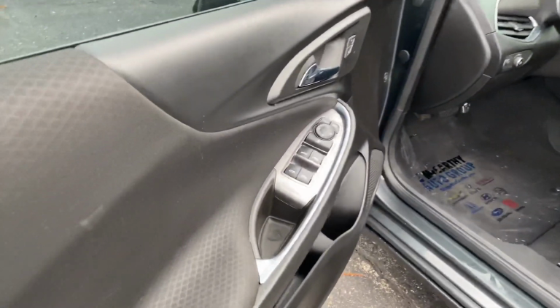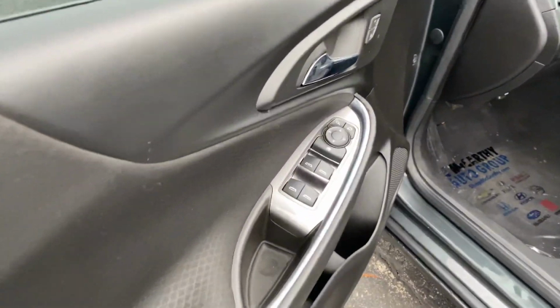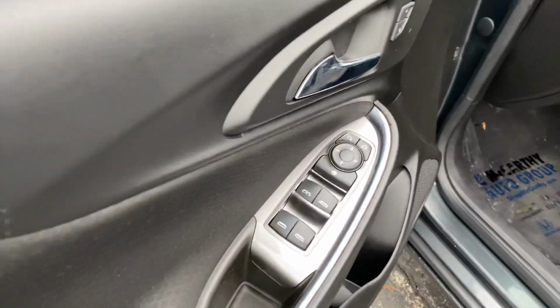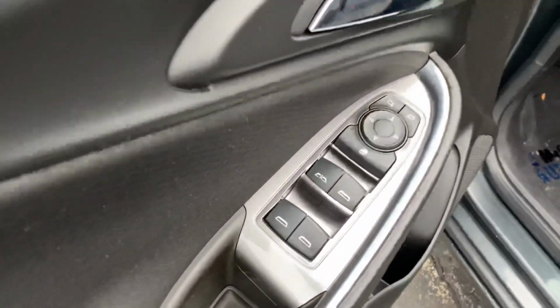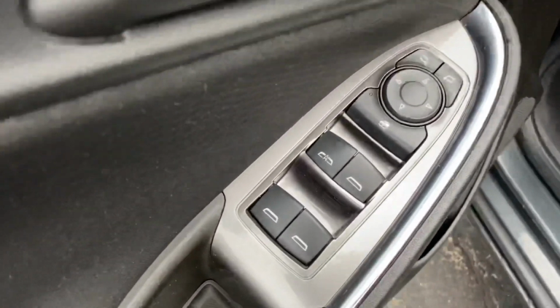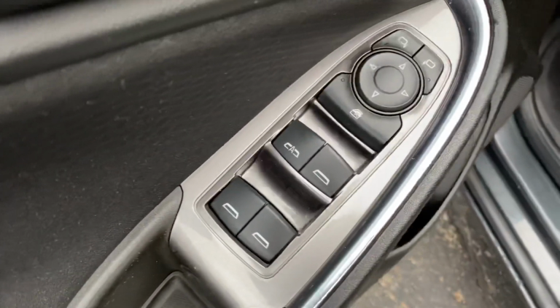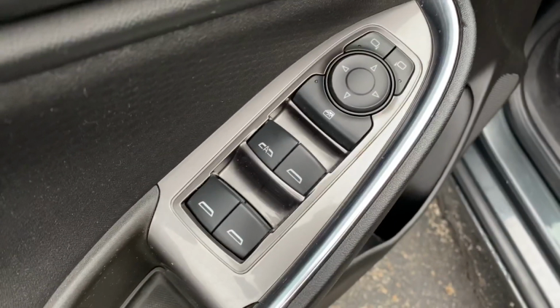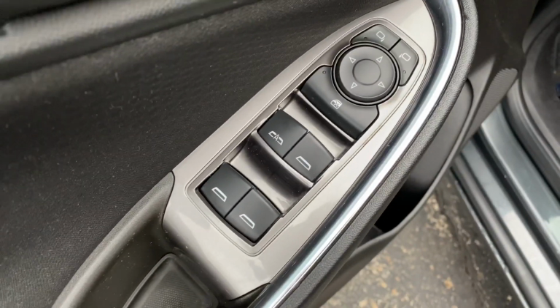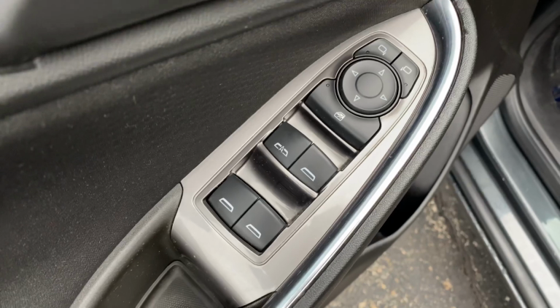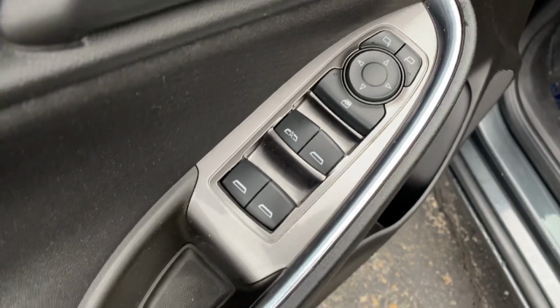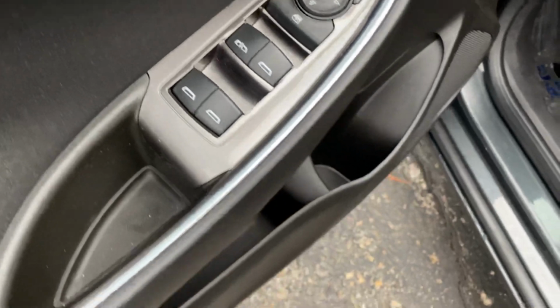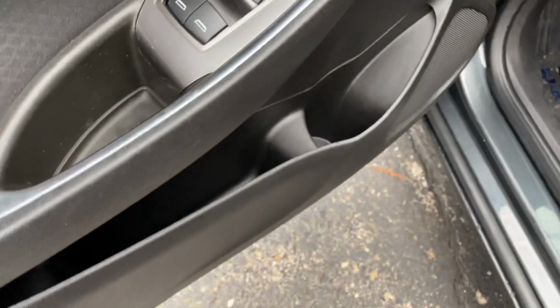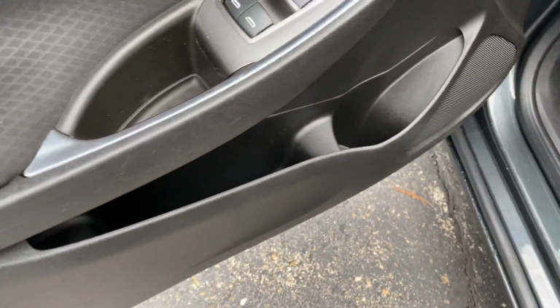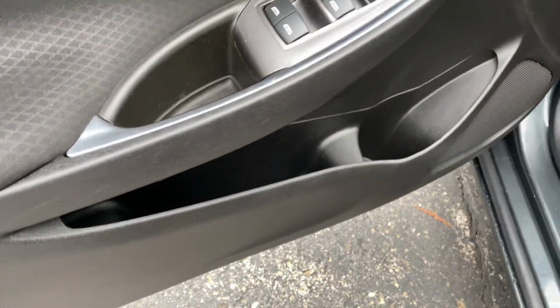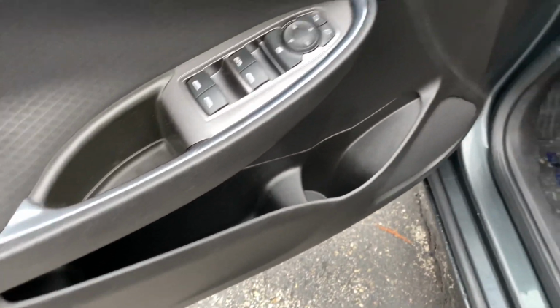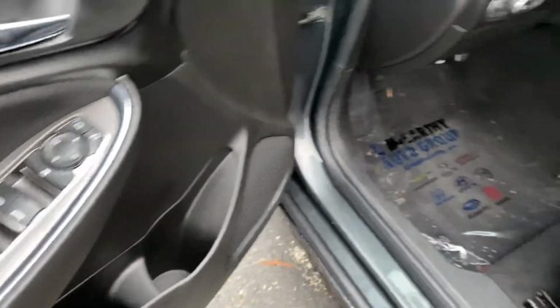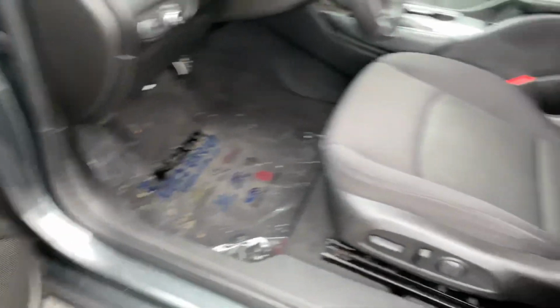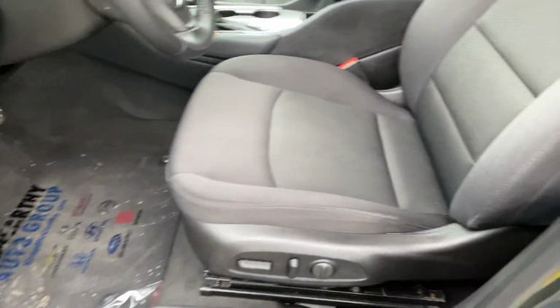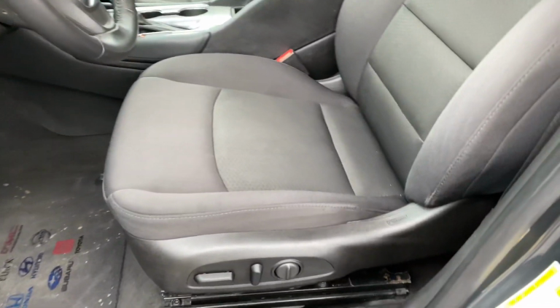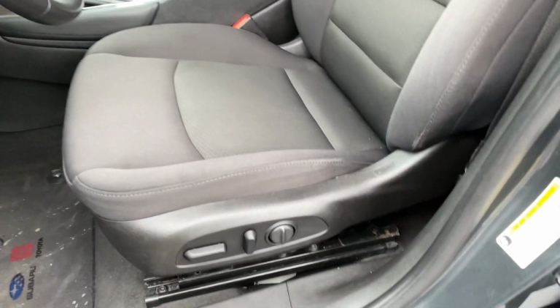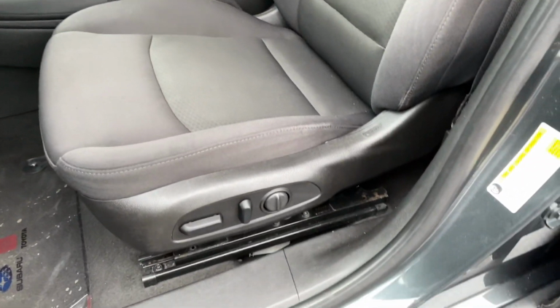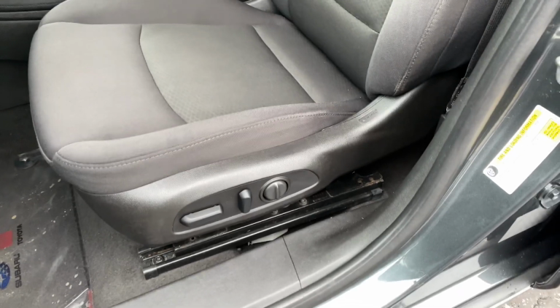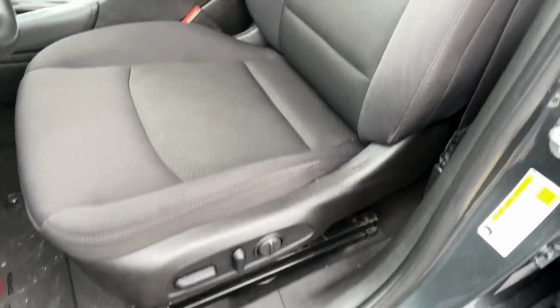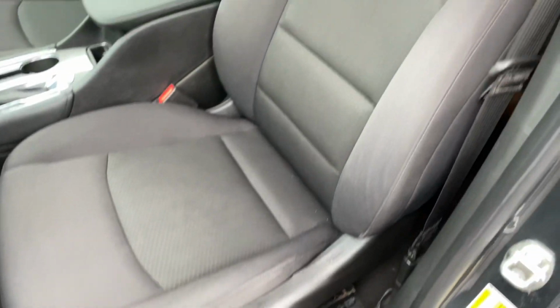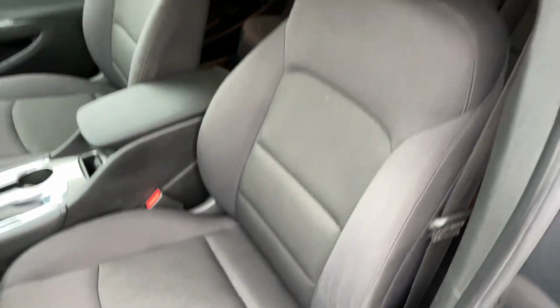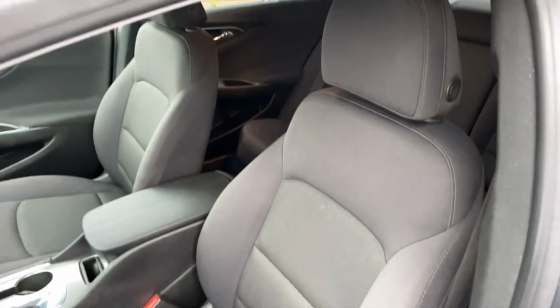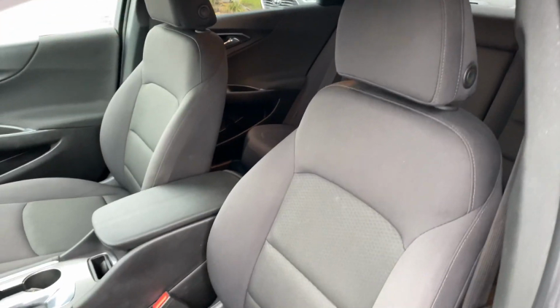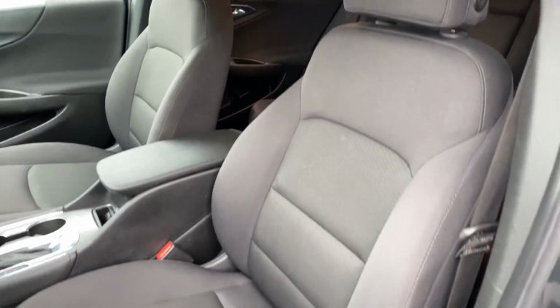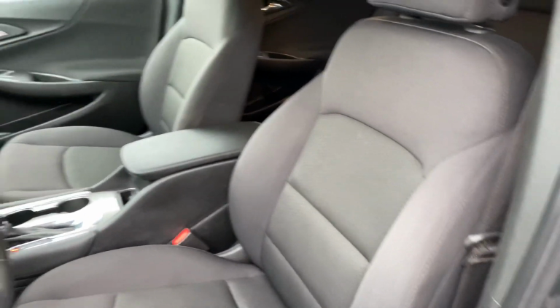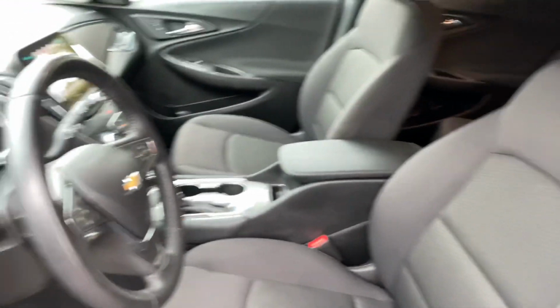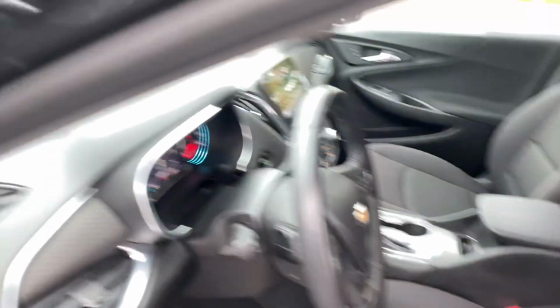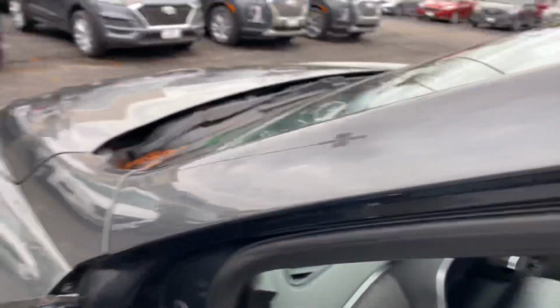Inside, you can see we've got power locks, windows, and mirrors. The driver window is automatic. Nice storage in the doors. Eight-way adjustable driver seat with lumbar support and a nice dark cloth interior.